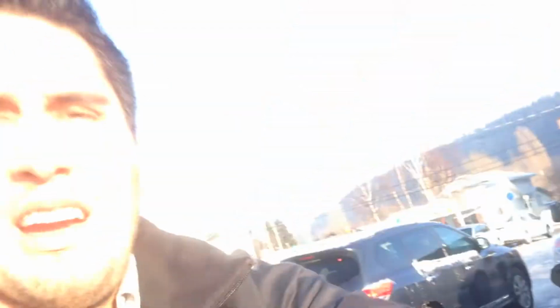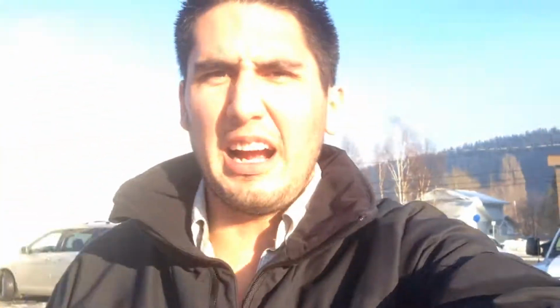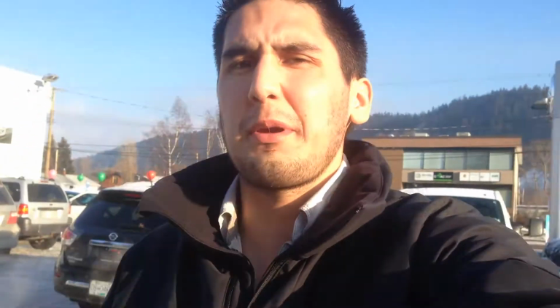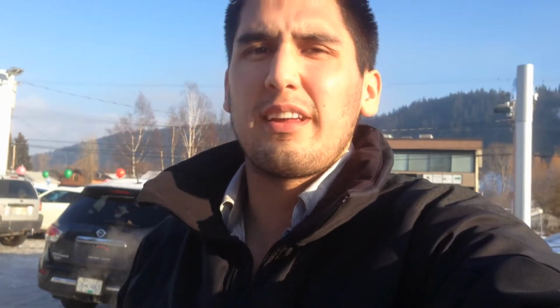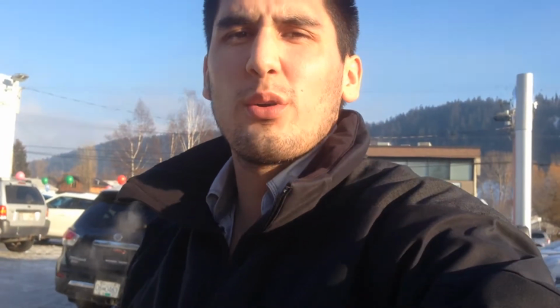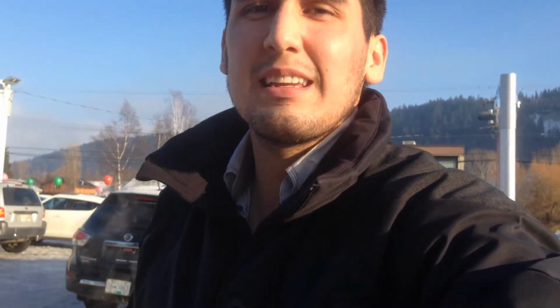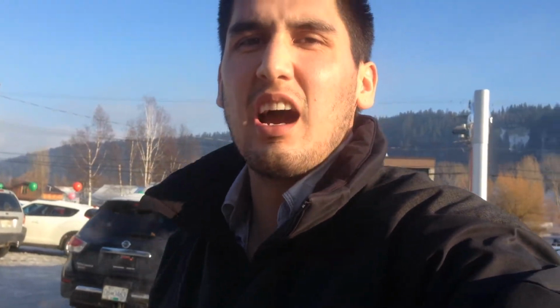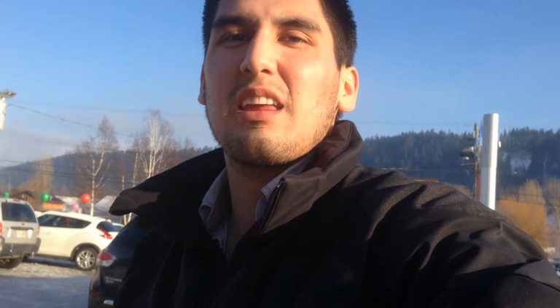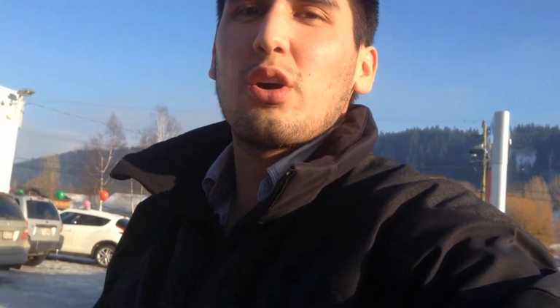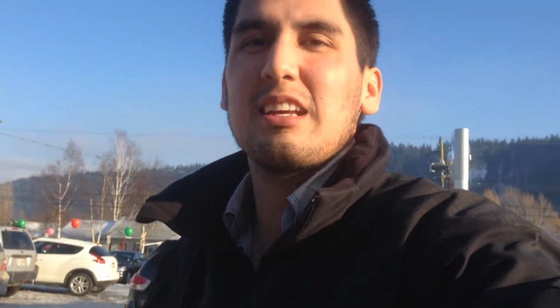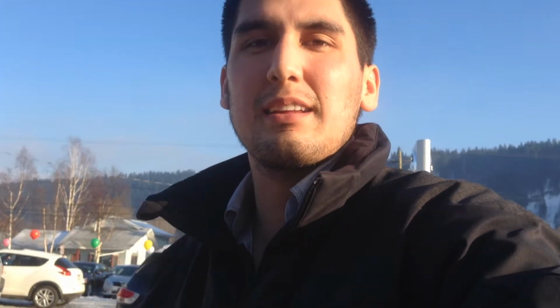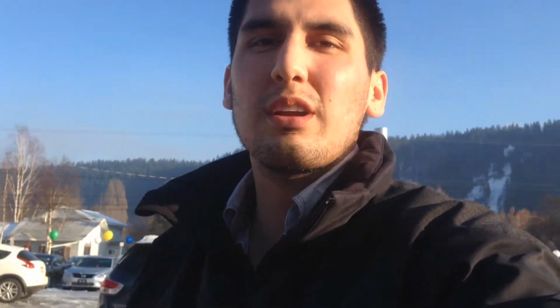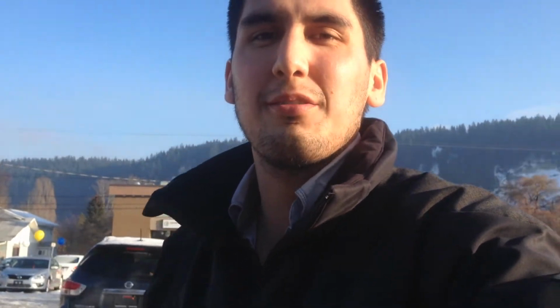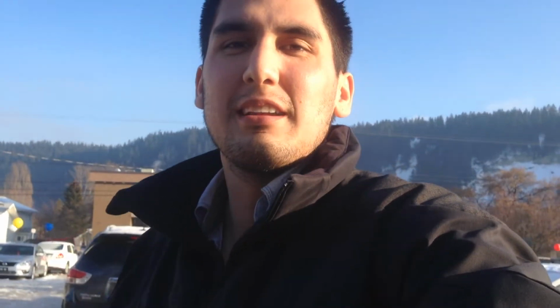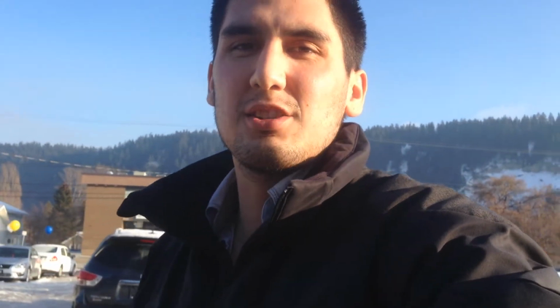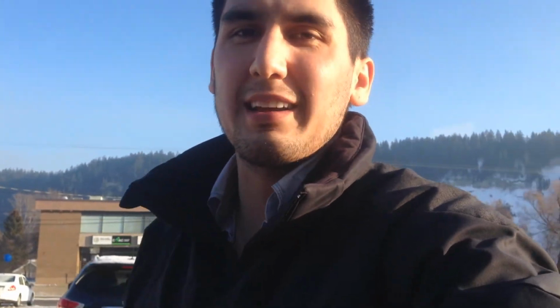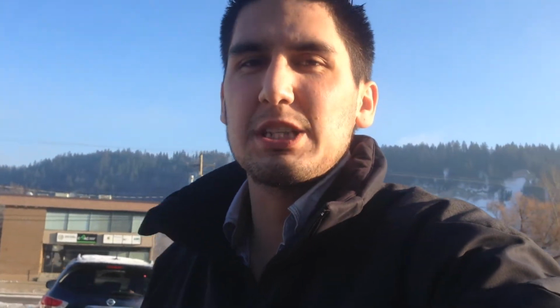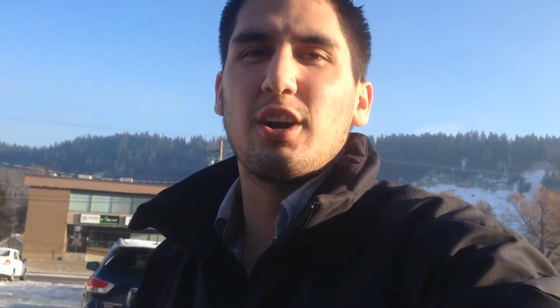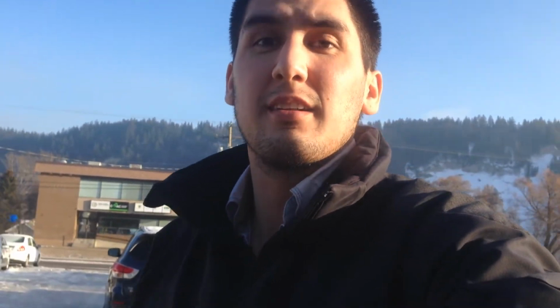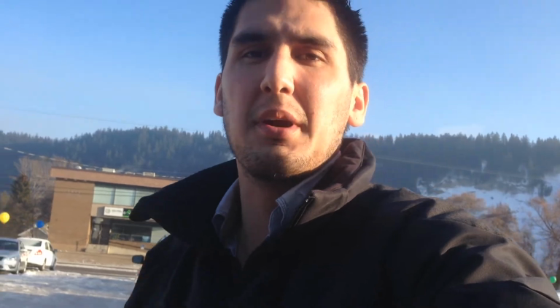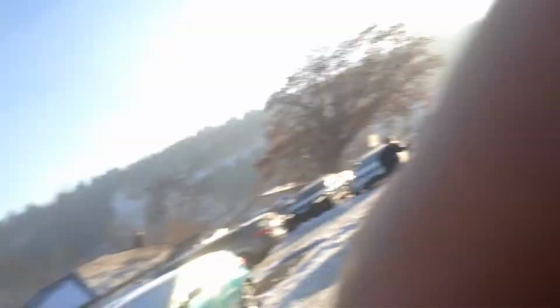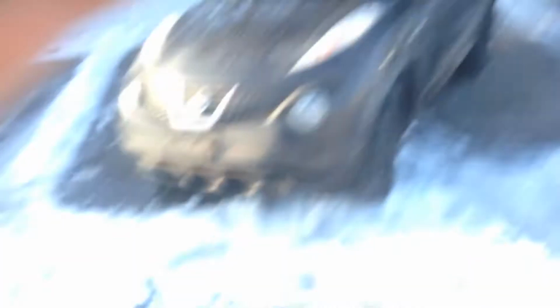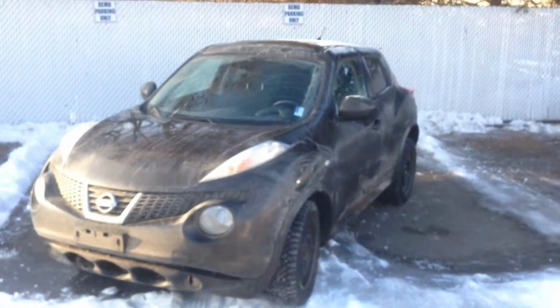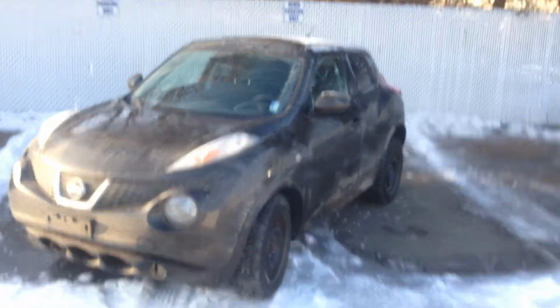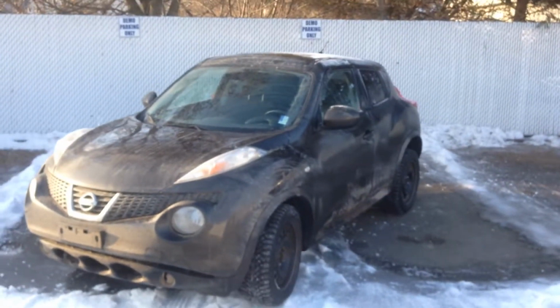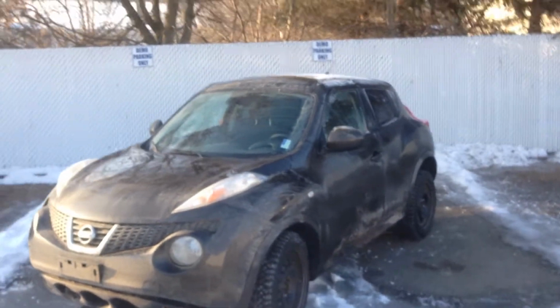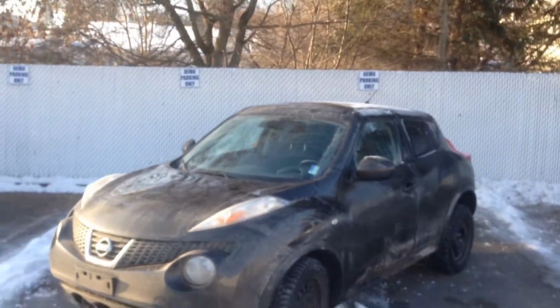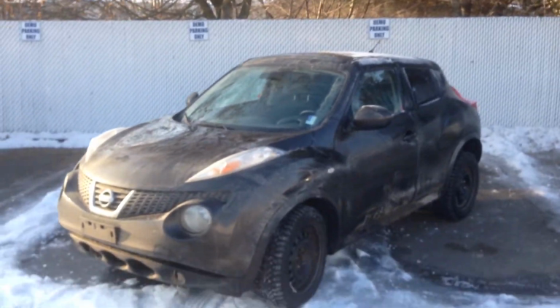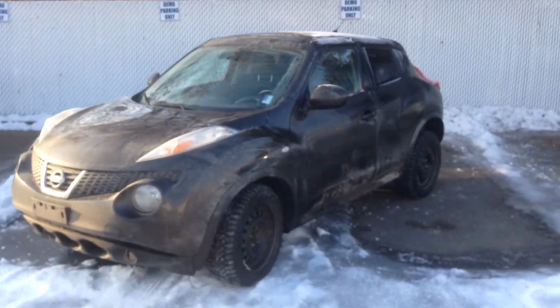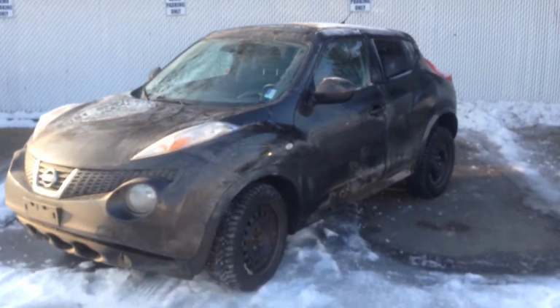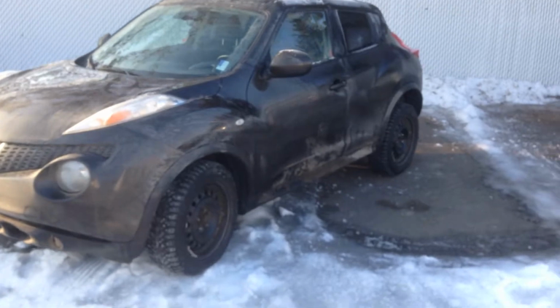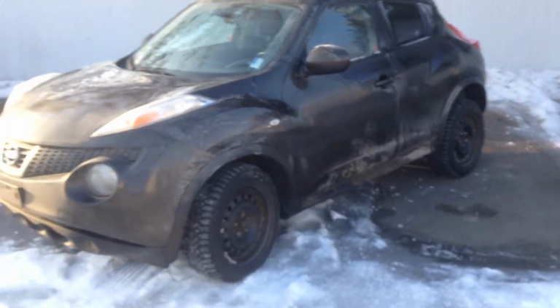Hey there guys, Robbie Antoine down here at Northland Nissan. I just wanted to give you a quick sneak peek at this 2012 Nissan Juke SL that we just got in. Literally just came in — hasn't even been cleaned yet.